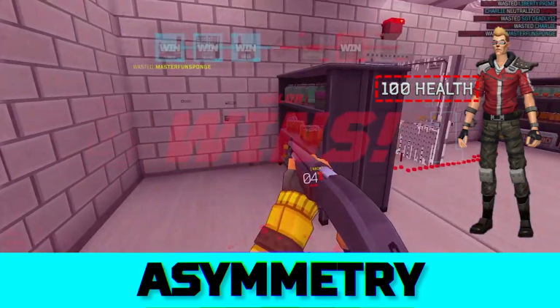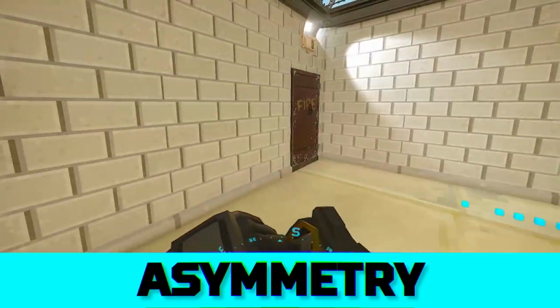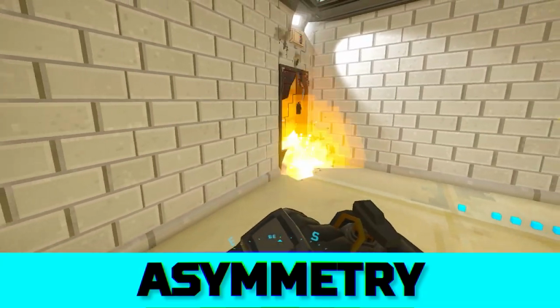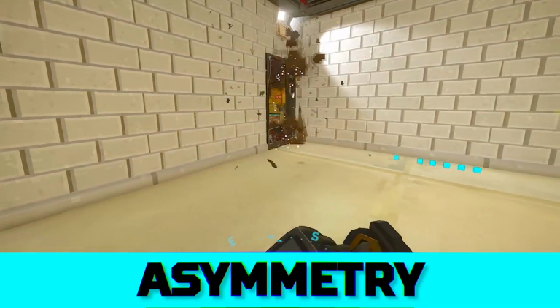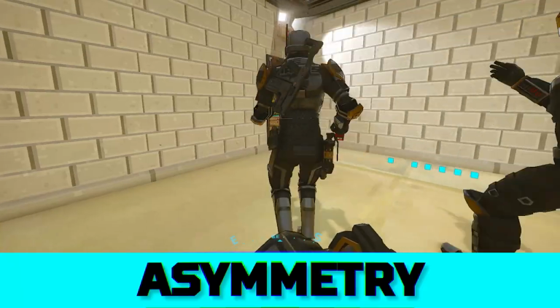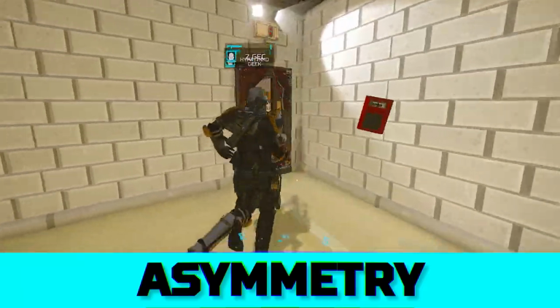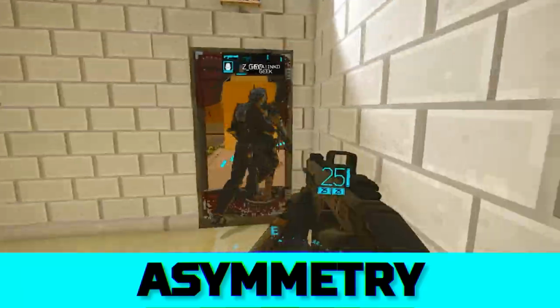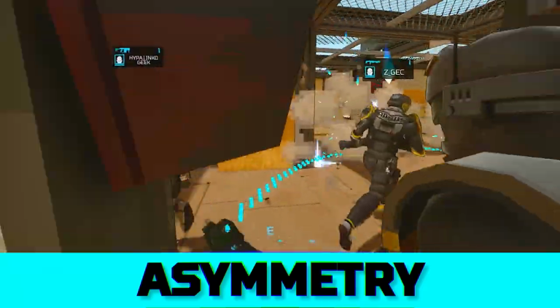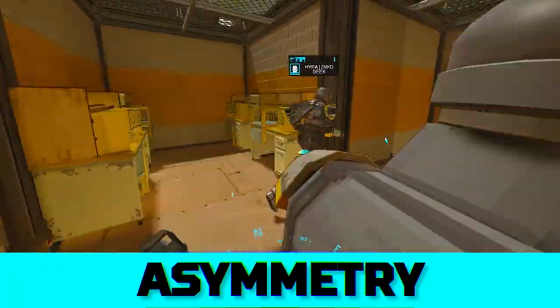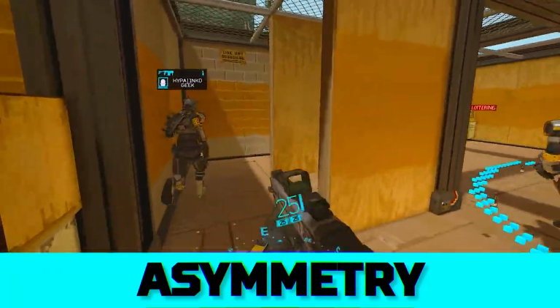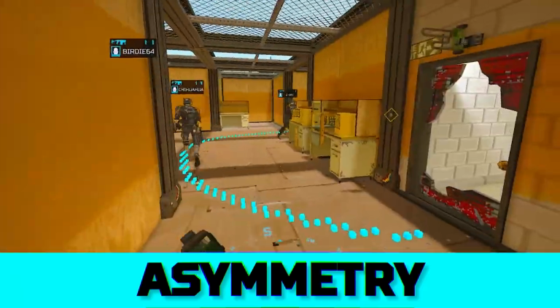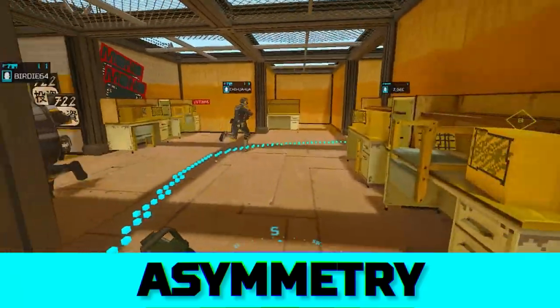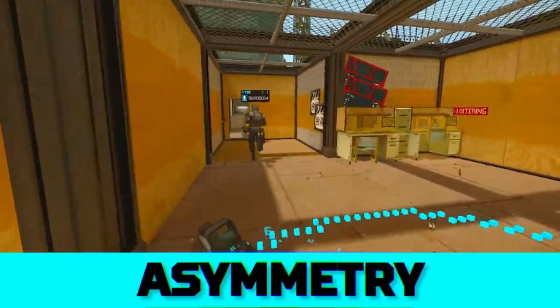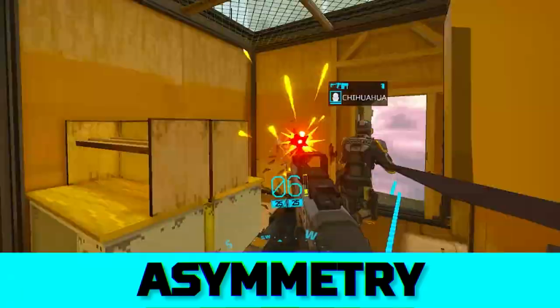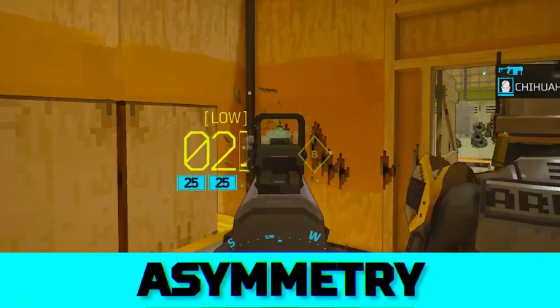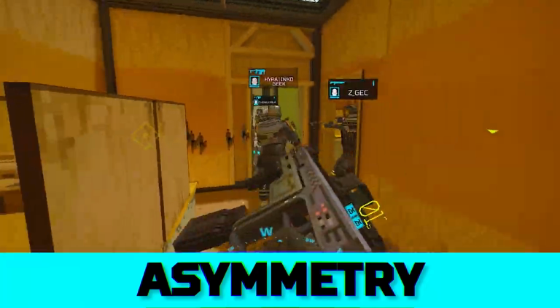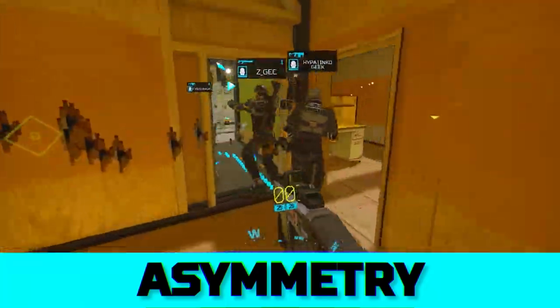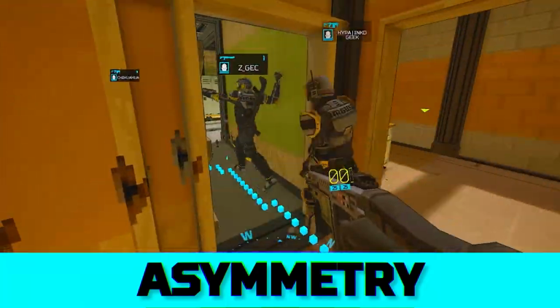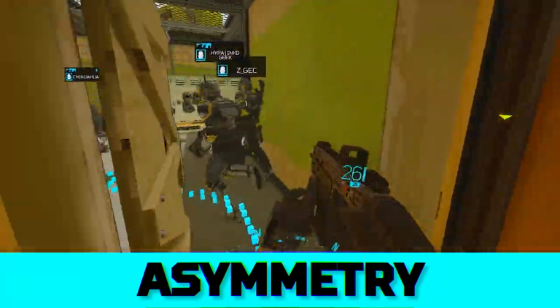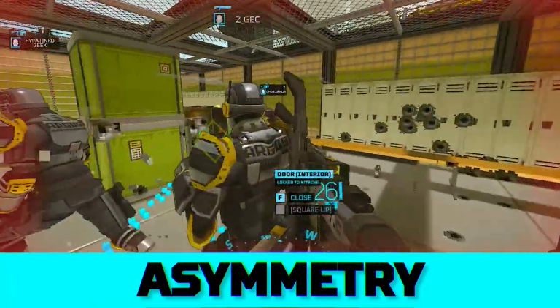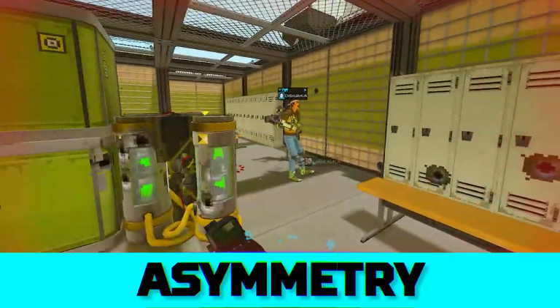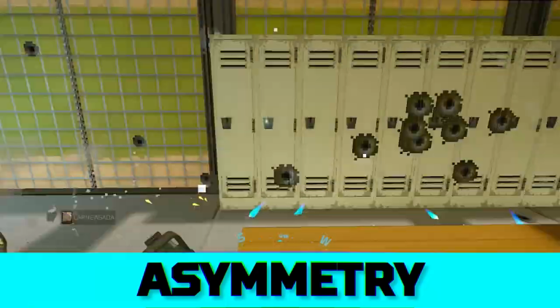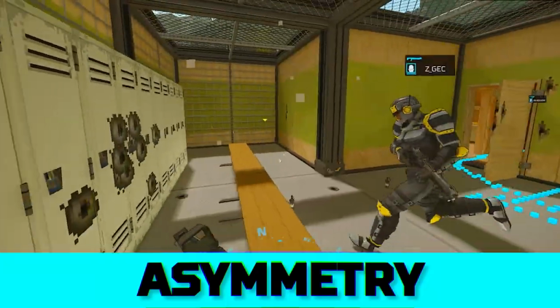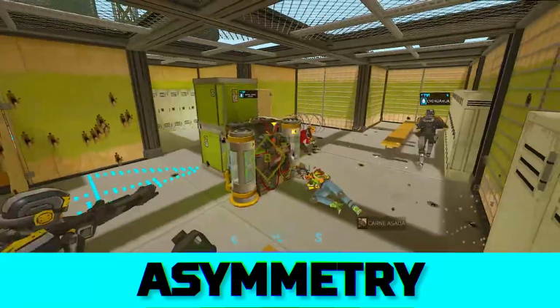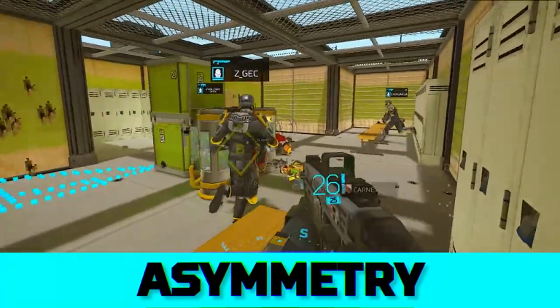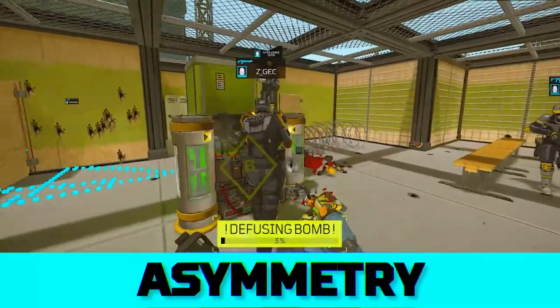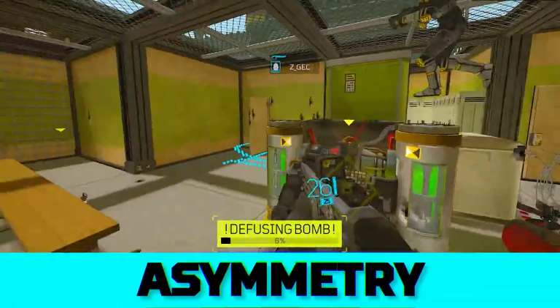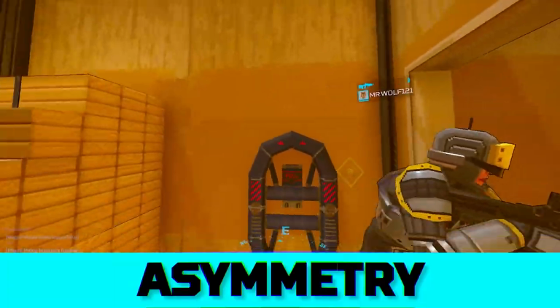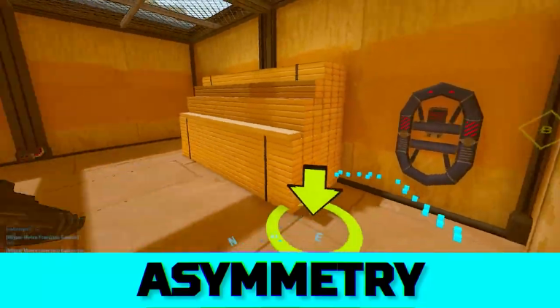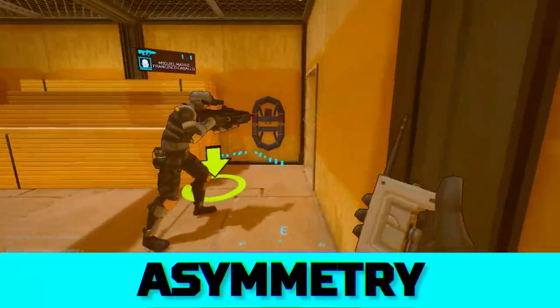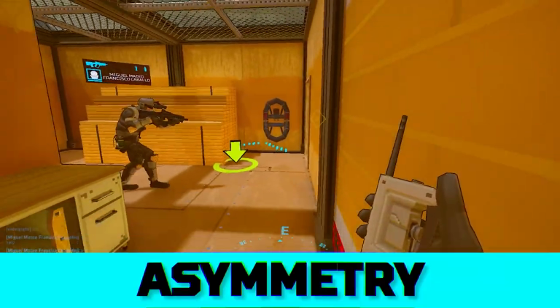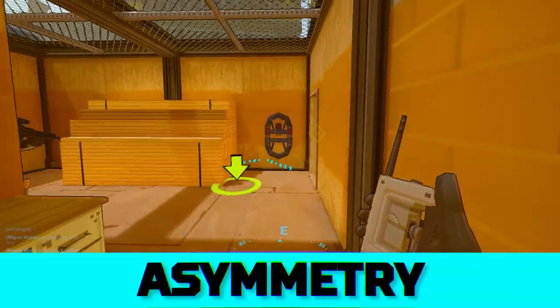Attackers need to be aggressive. Use flashbangs to clear rooms as you enter them. Stagger the flashes into the building and try to route a clean path to the bombsite. Attackers can use their precious wall charge and frag grenades to clear a way through or around barbed wire.